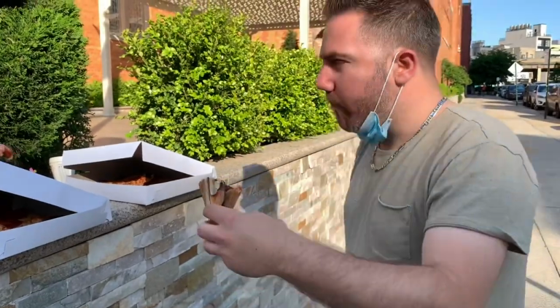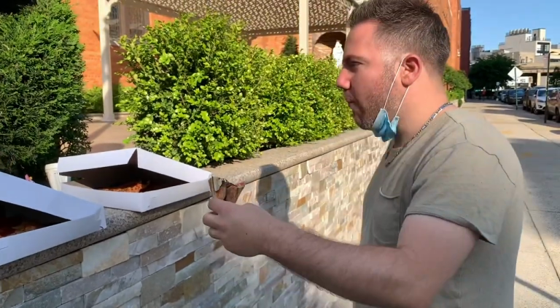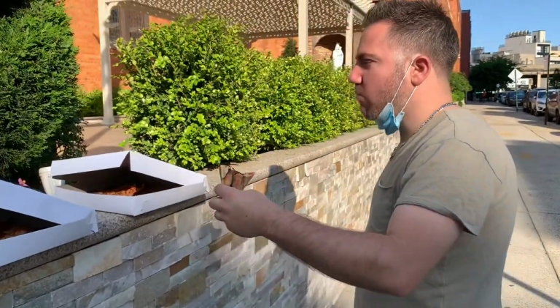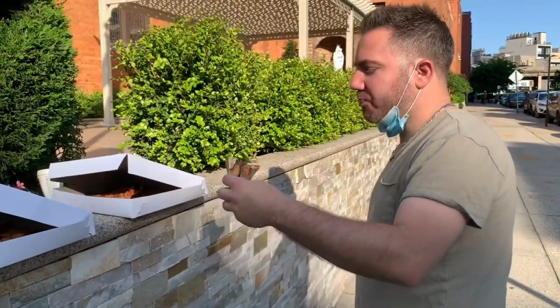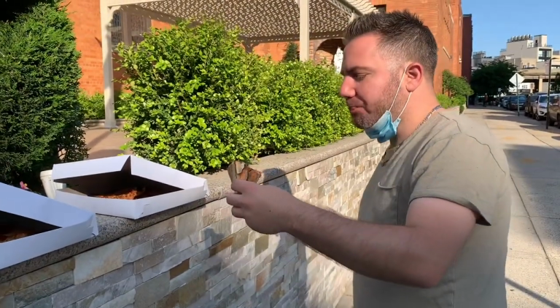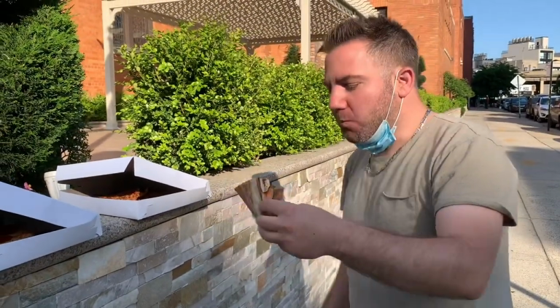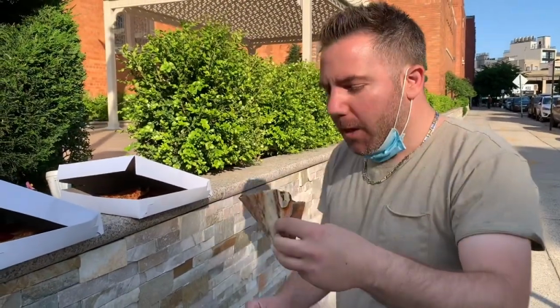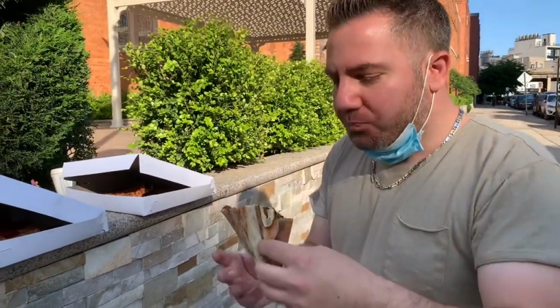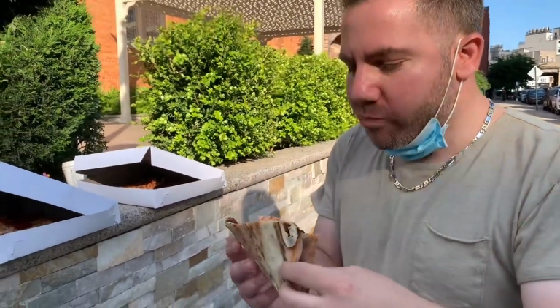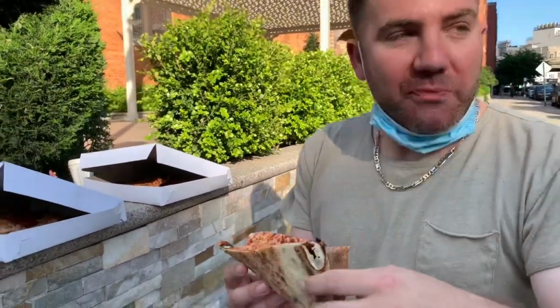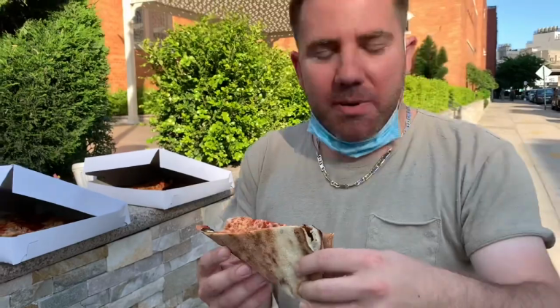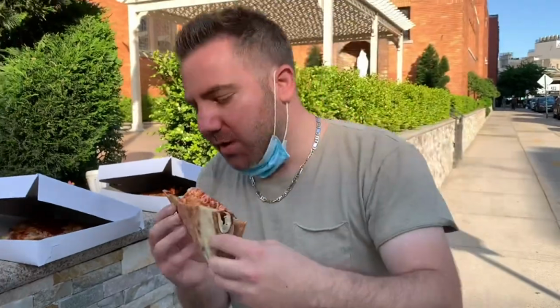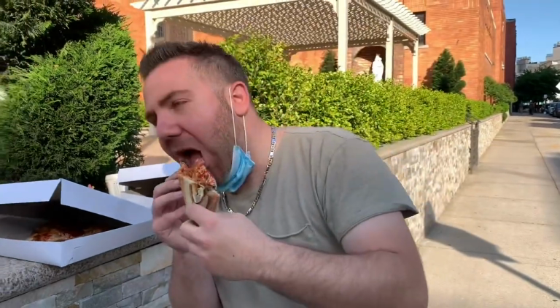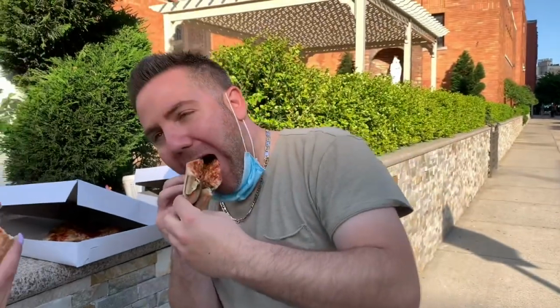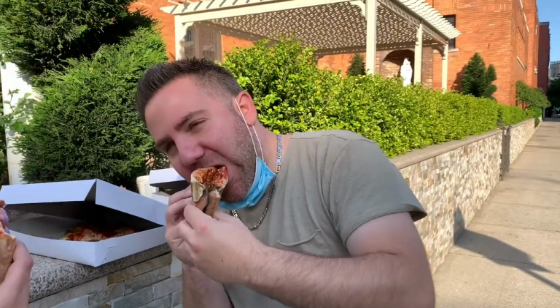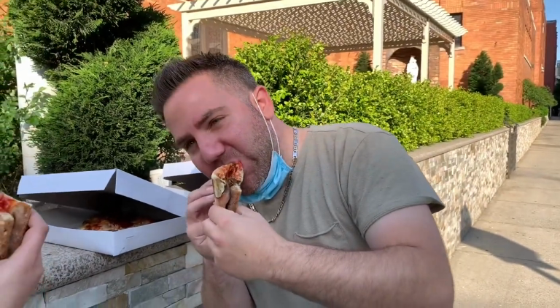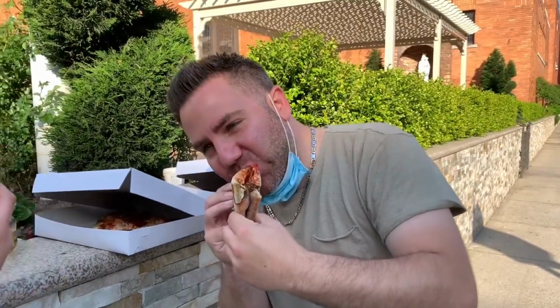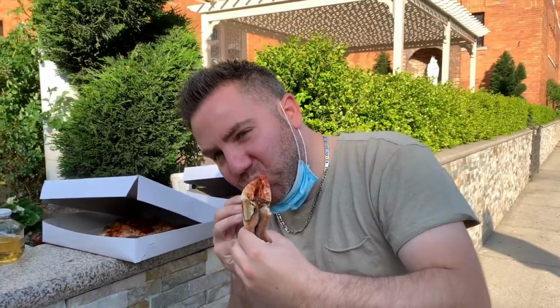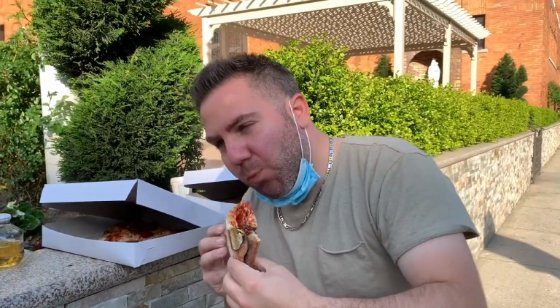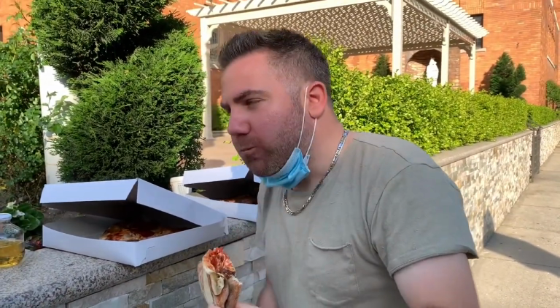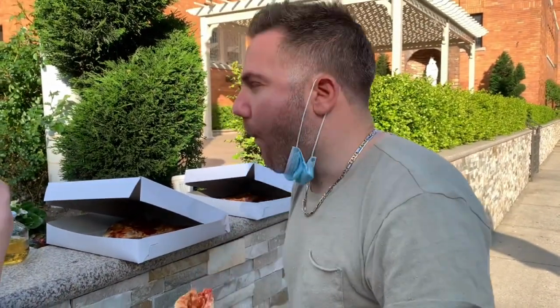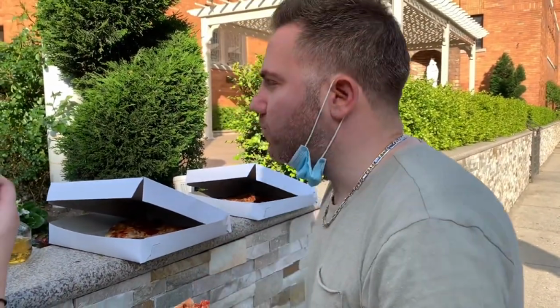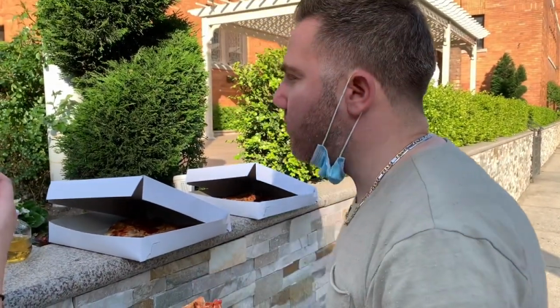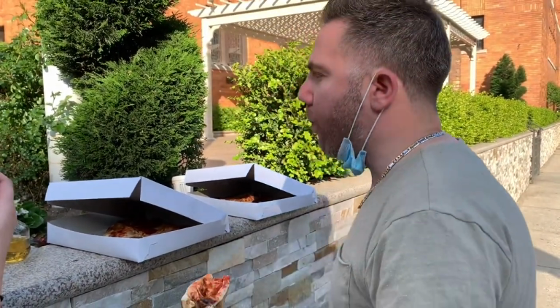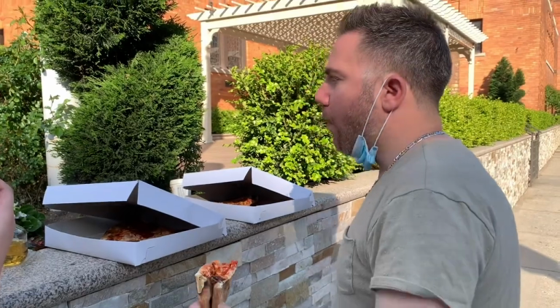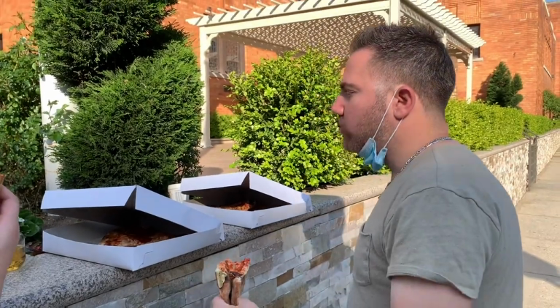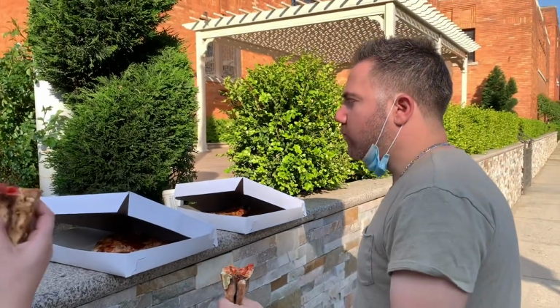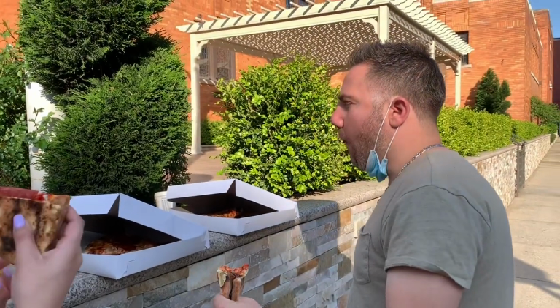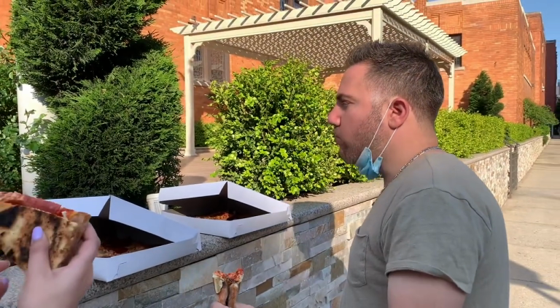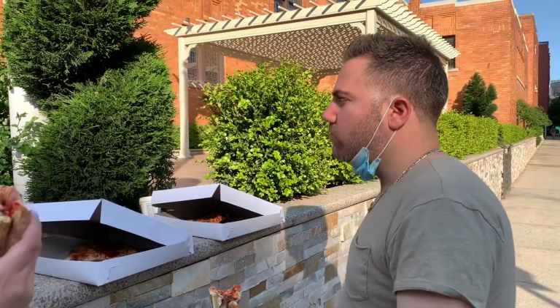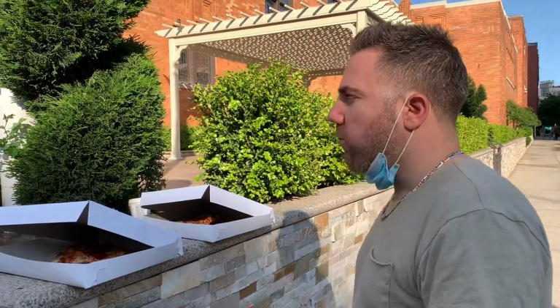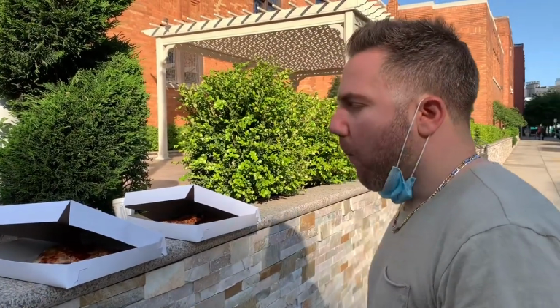Wow. The crust is really unique. That basil hits — definitely. Good fragrant basil. What do you think, Cali Kid, a.k.a. Gaslamp Vic?